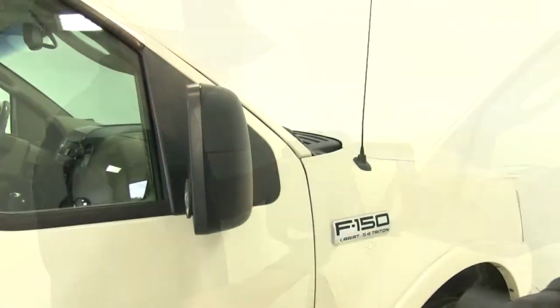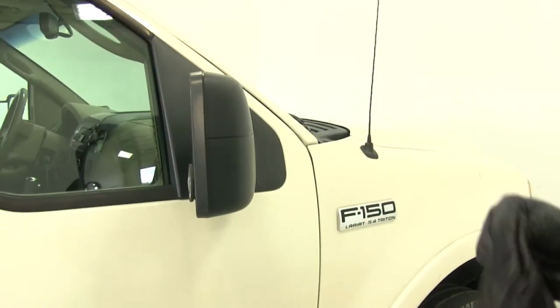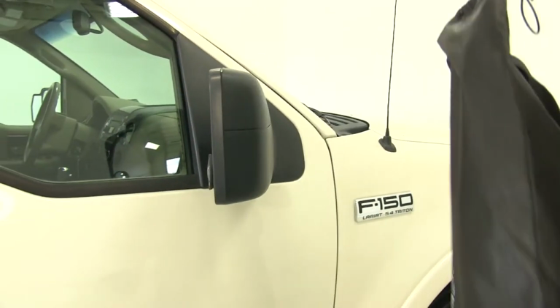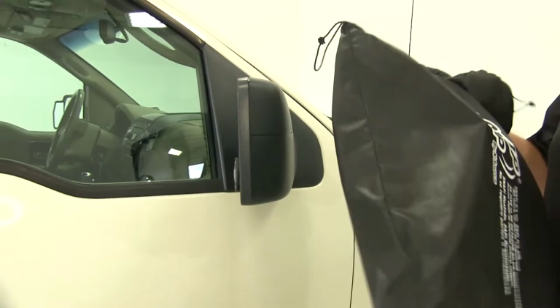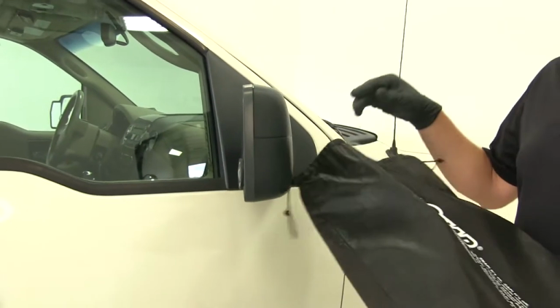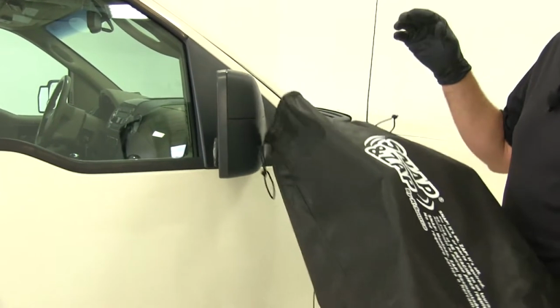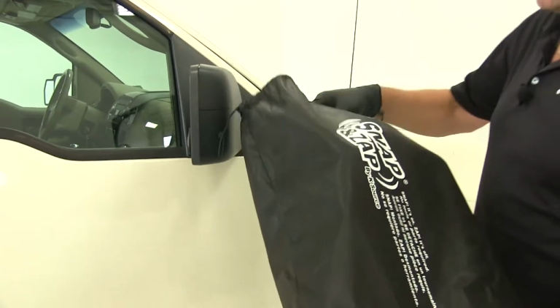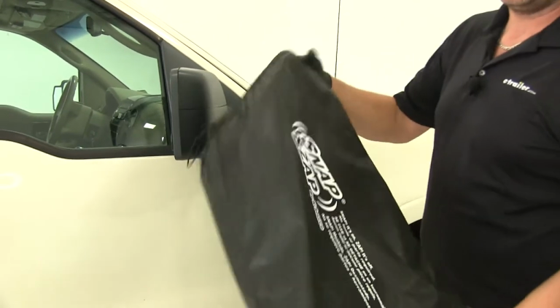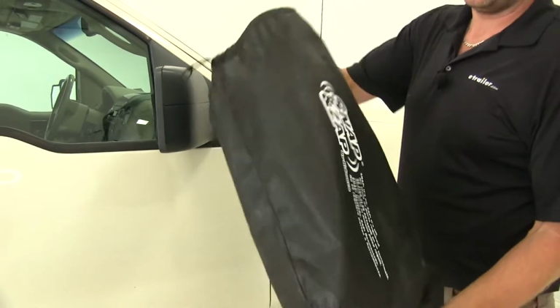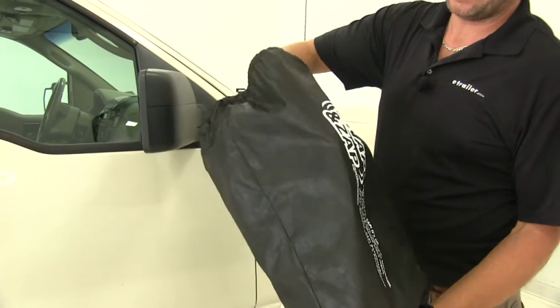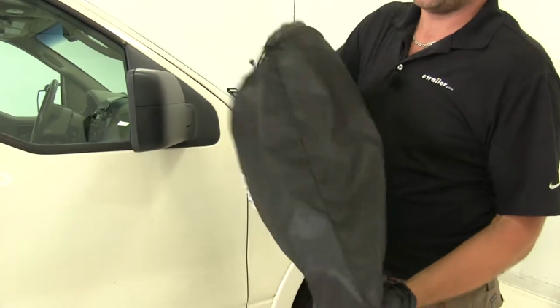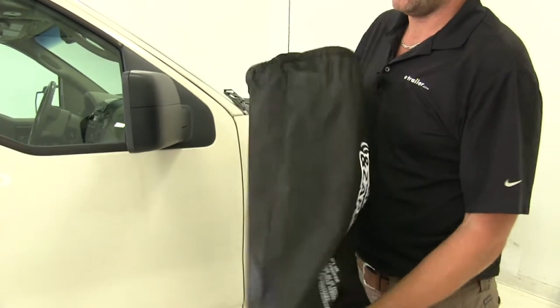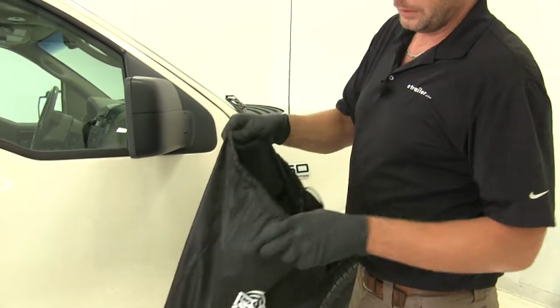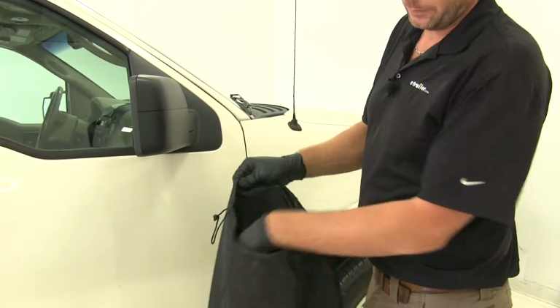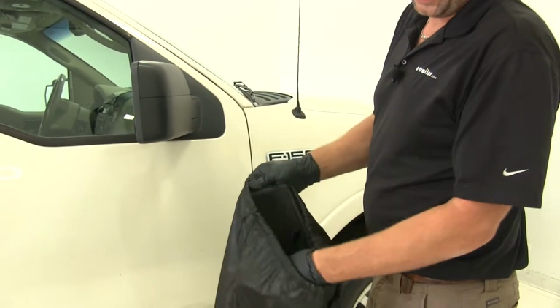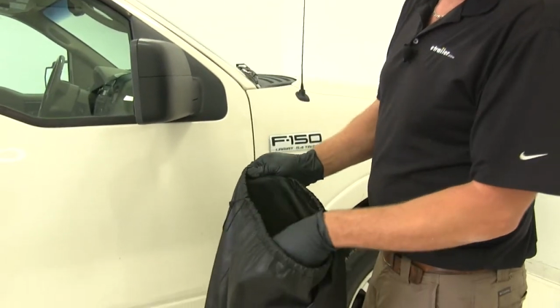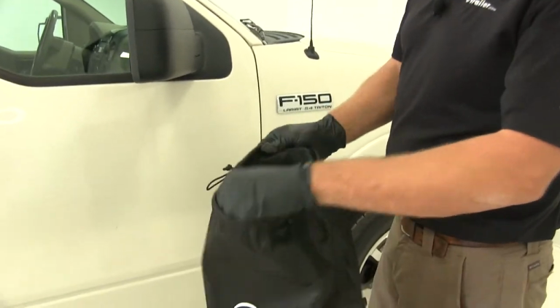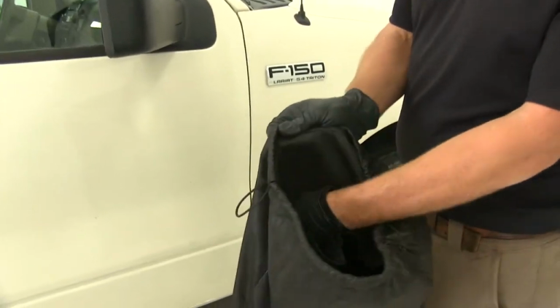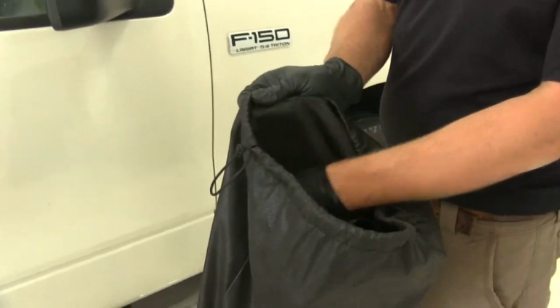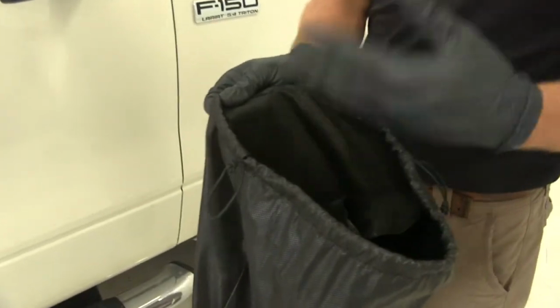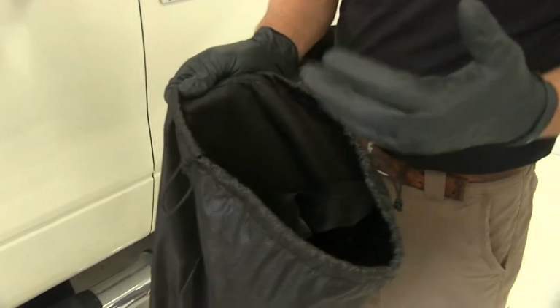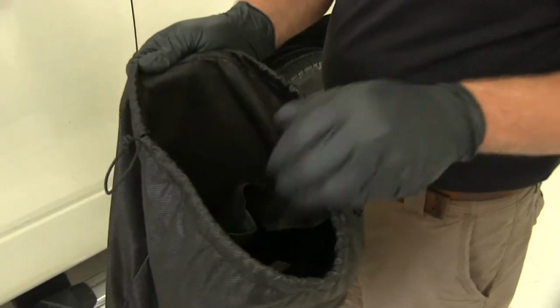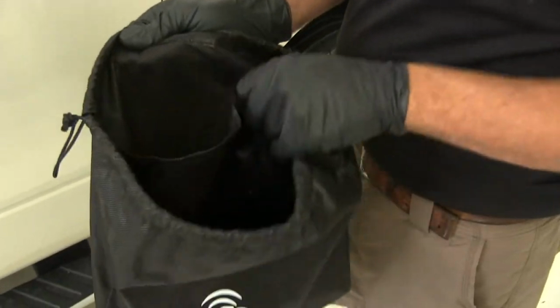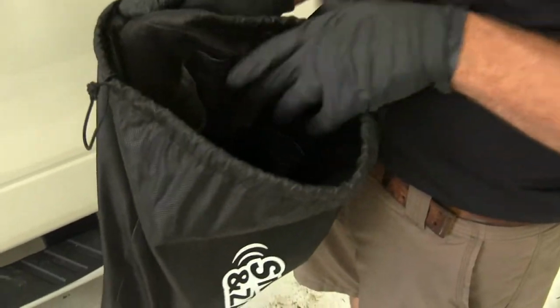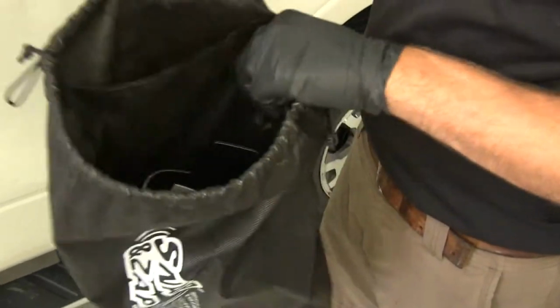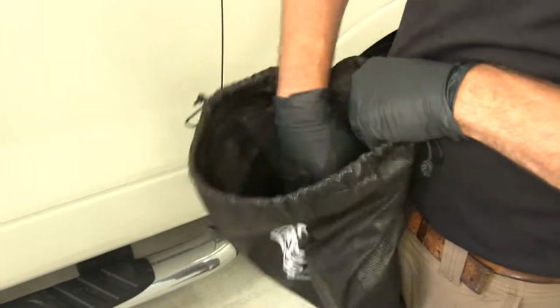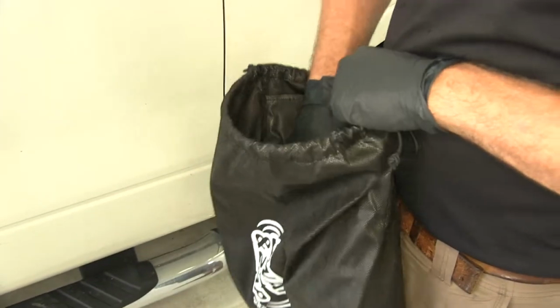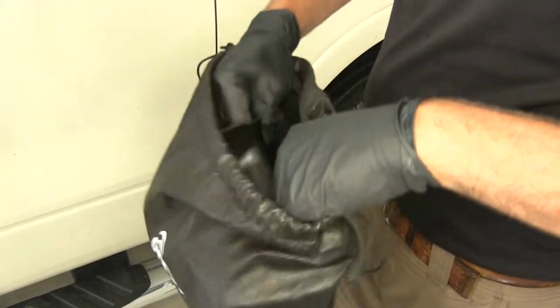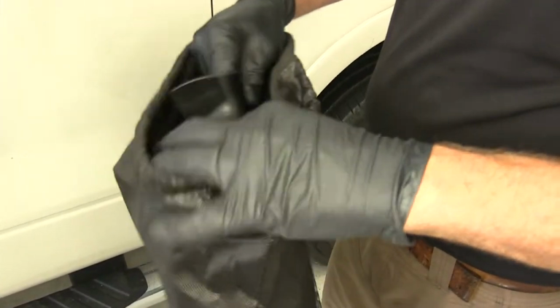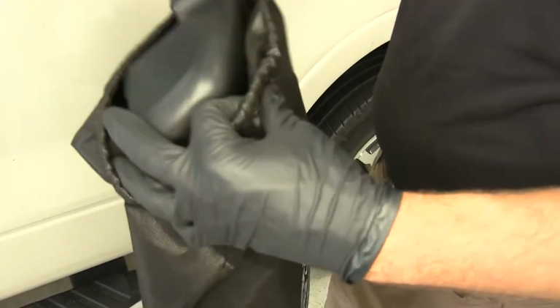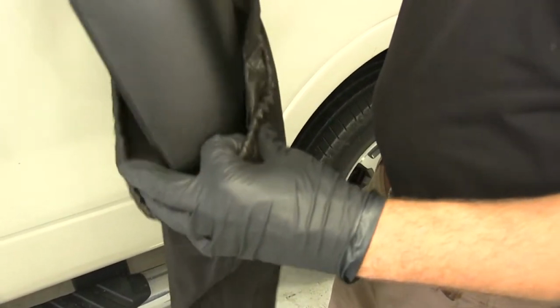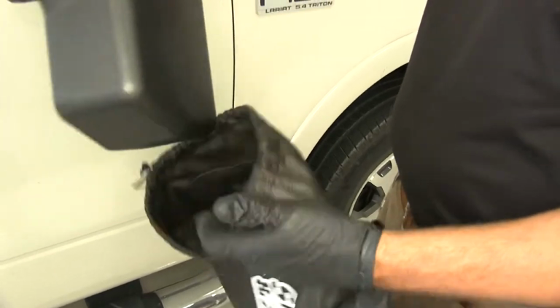One thing I really like about the K-Source mirrors is that they come in a pouch that is separated, so we'll have one on one side of the divider and one on the other. That's going to prevent them from beating up against each other when riding in your truck and scratching themselves.